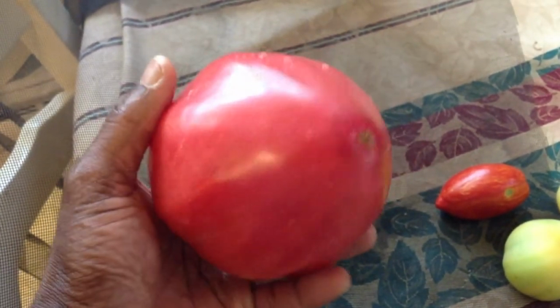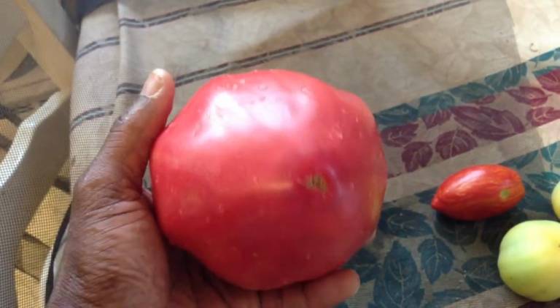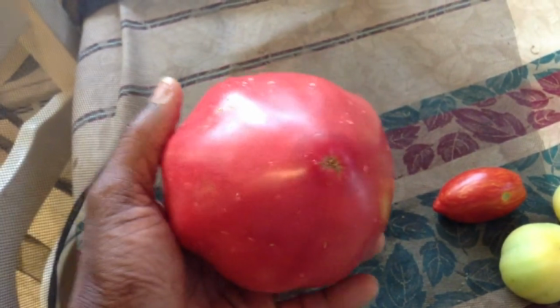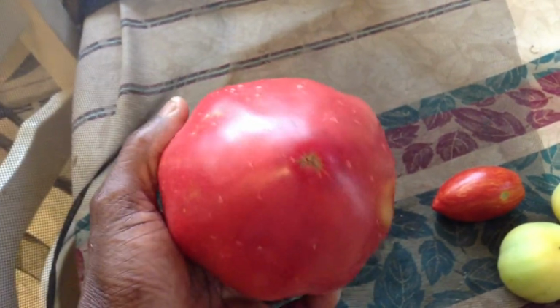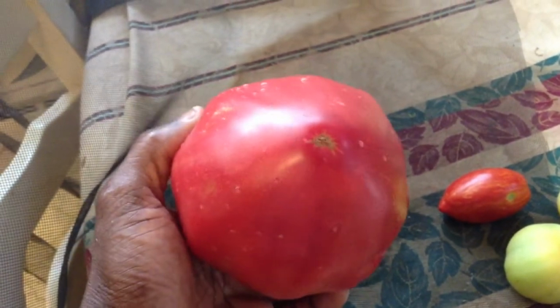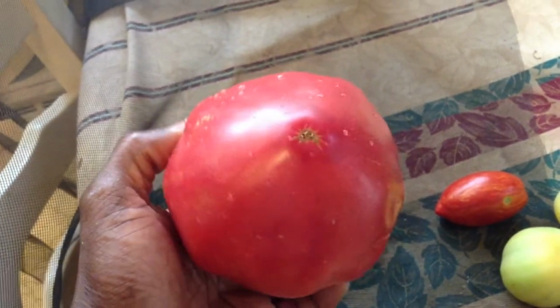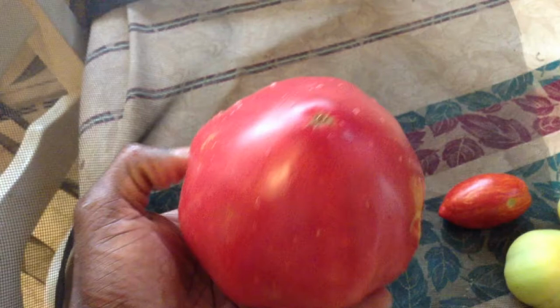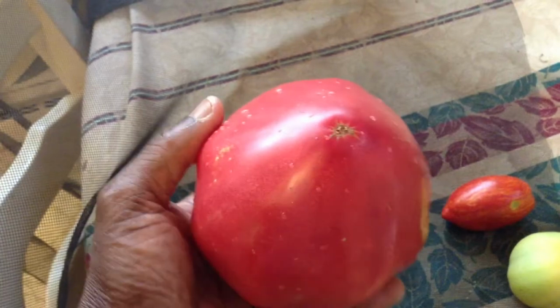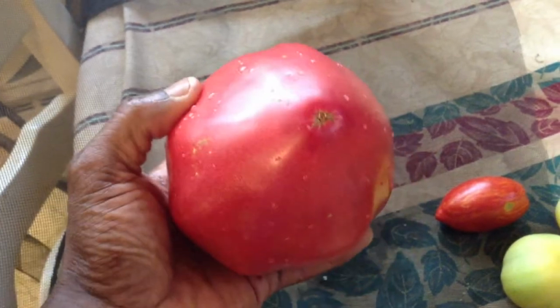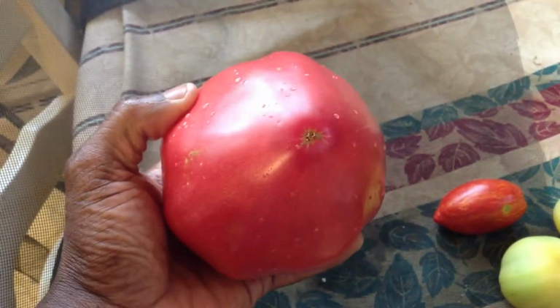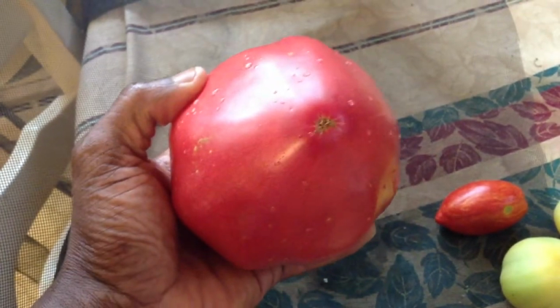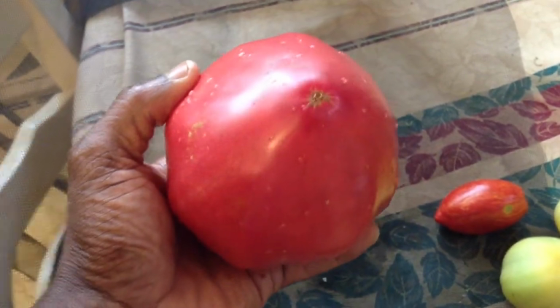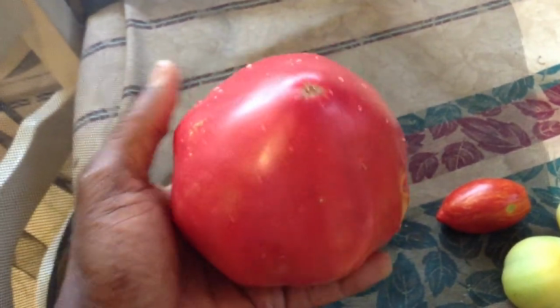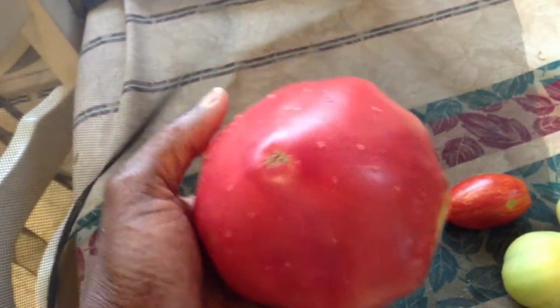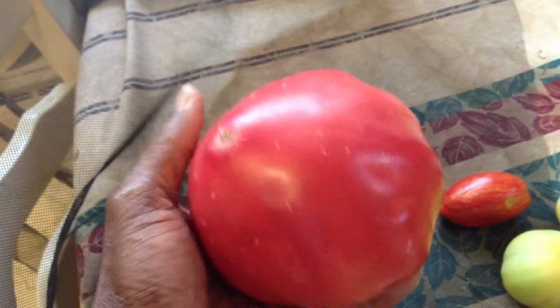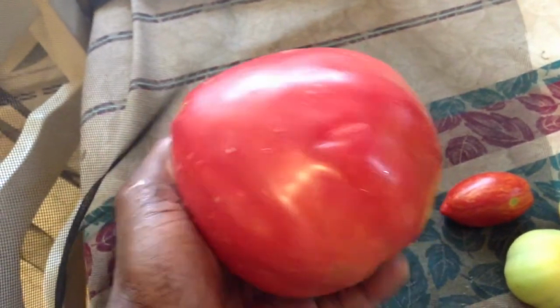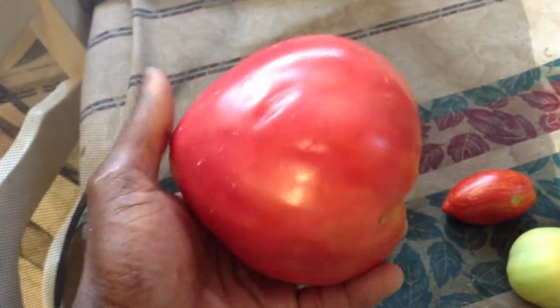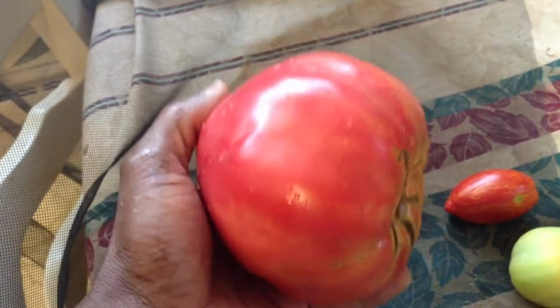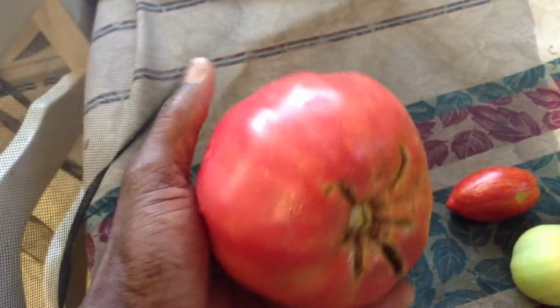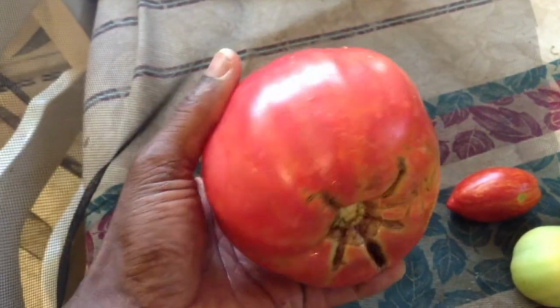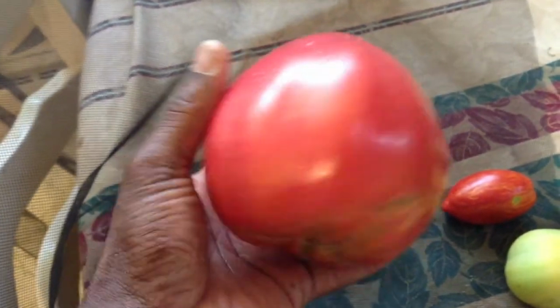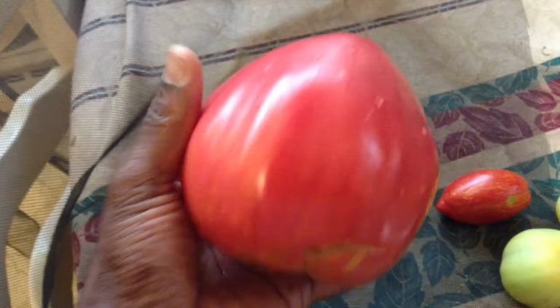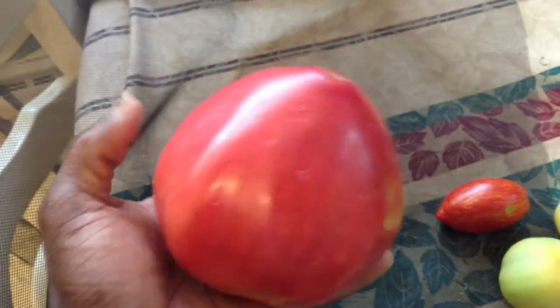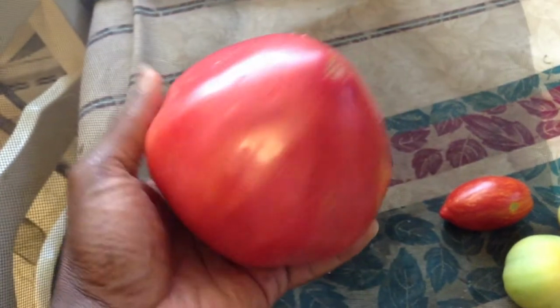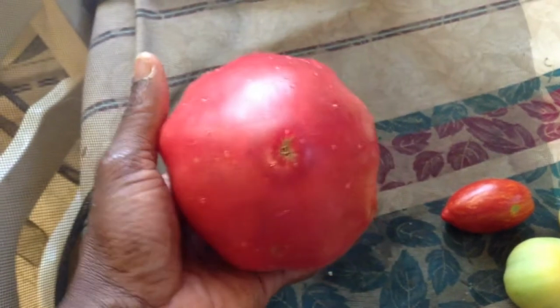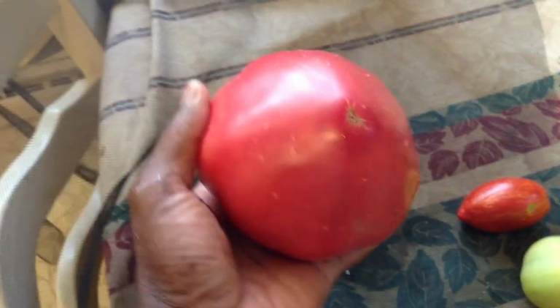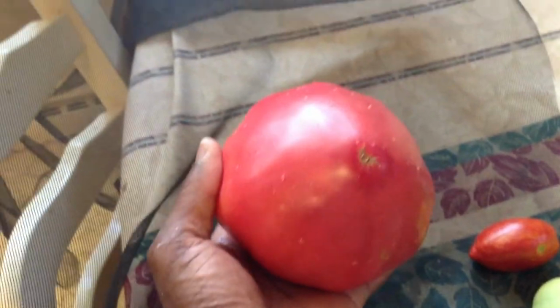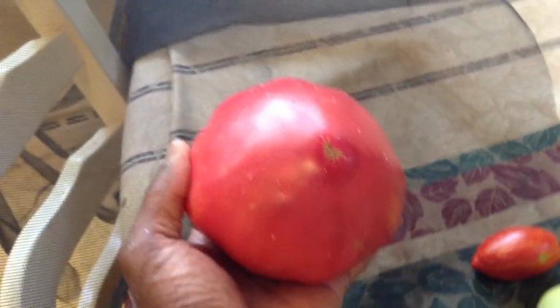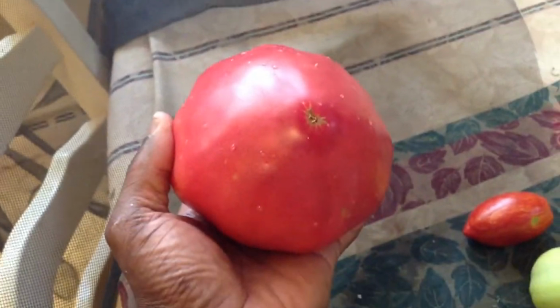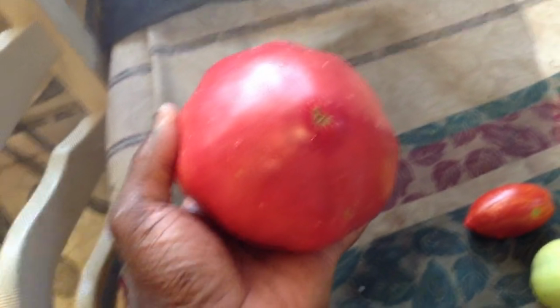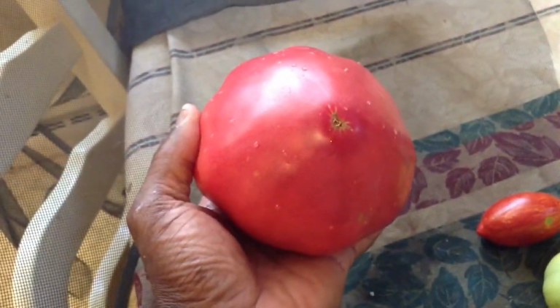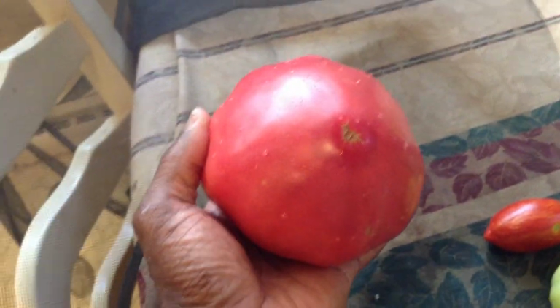They're great for sauces, sandwiches, and everything else. This one is a strawberry tomato. Hope you love it. Have a good day.